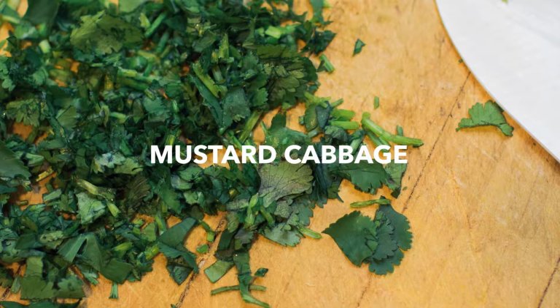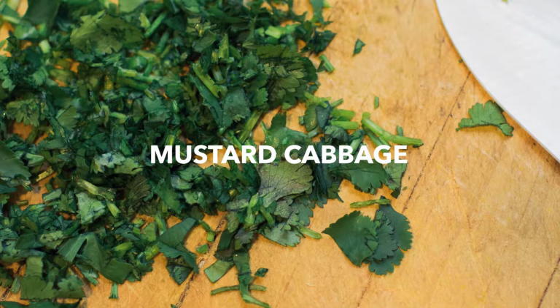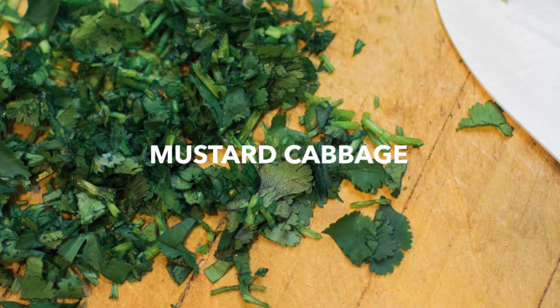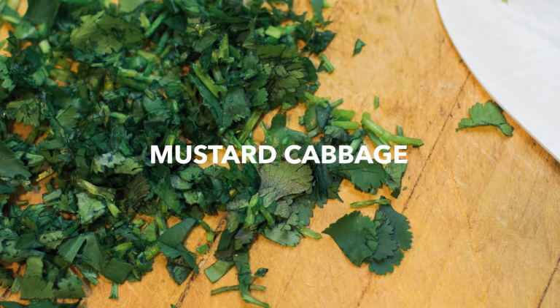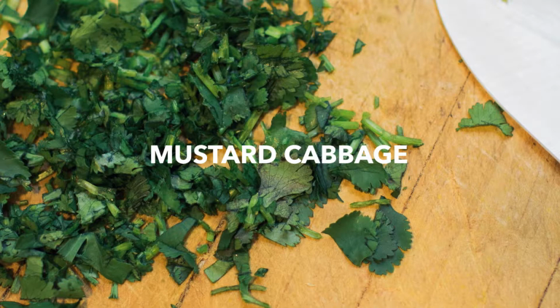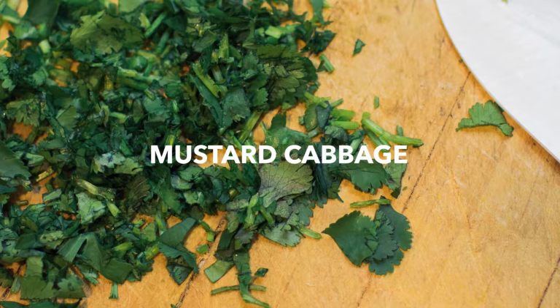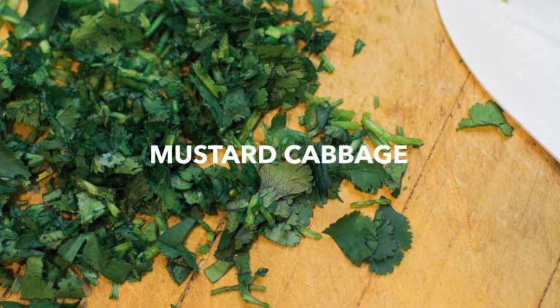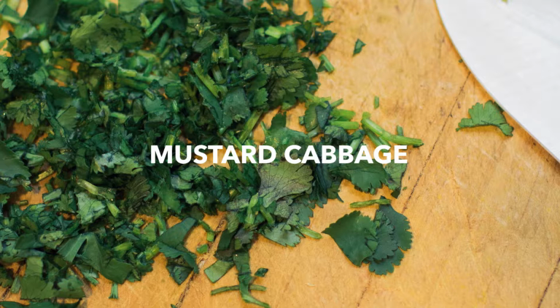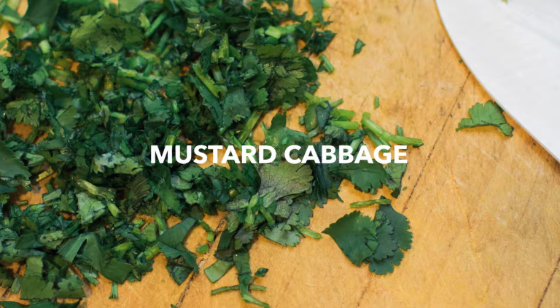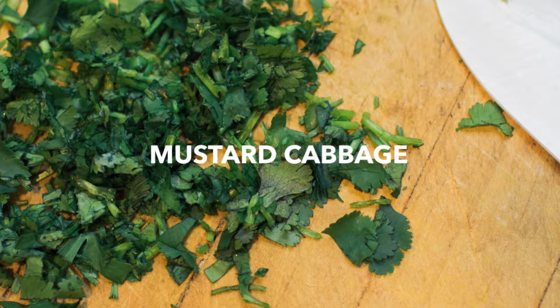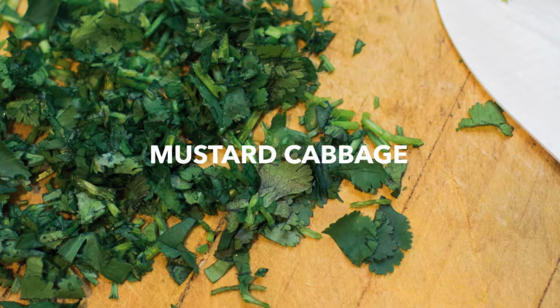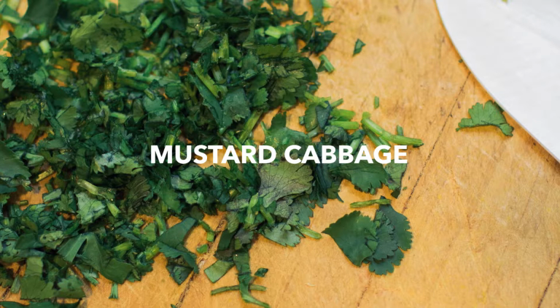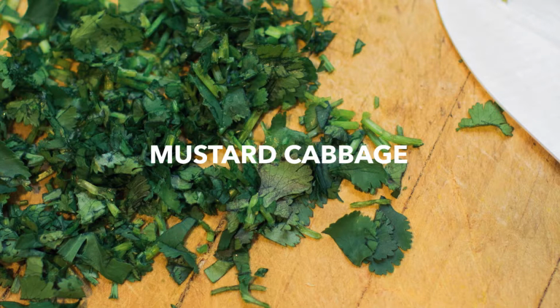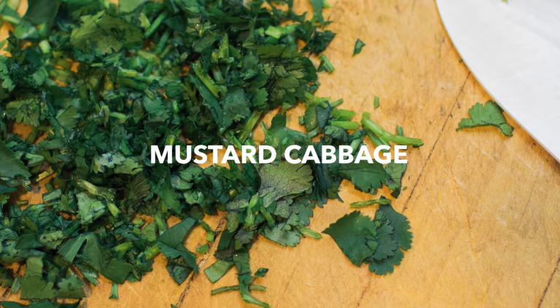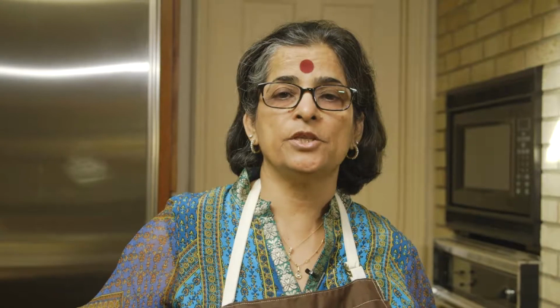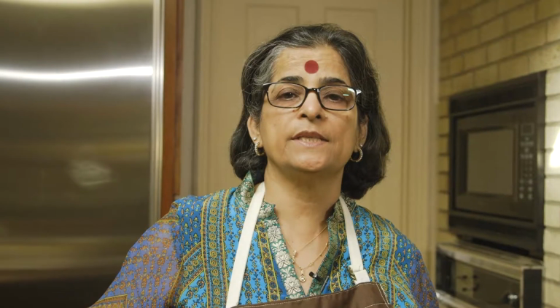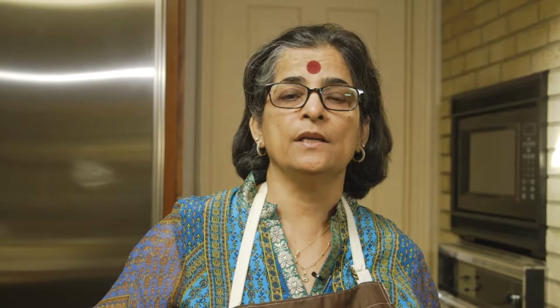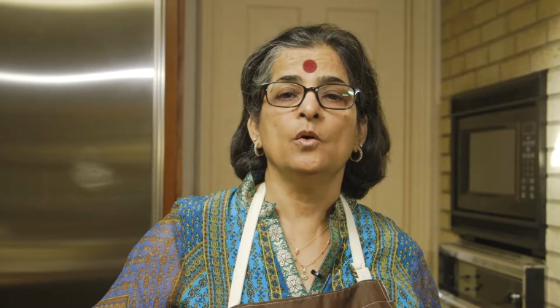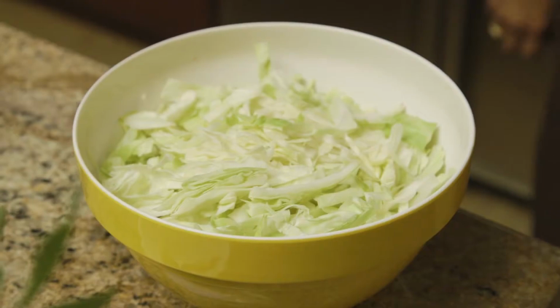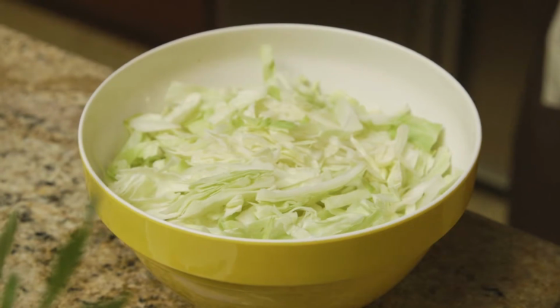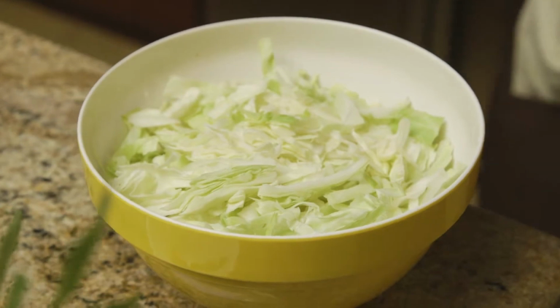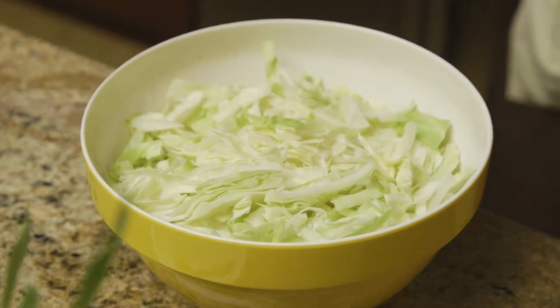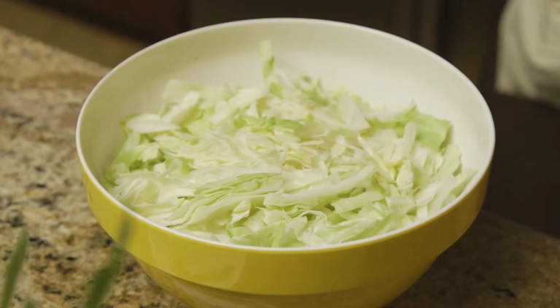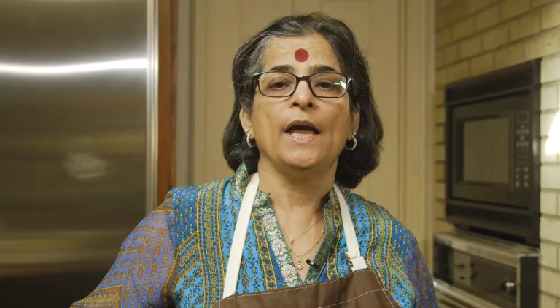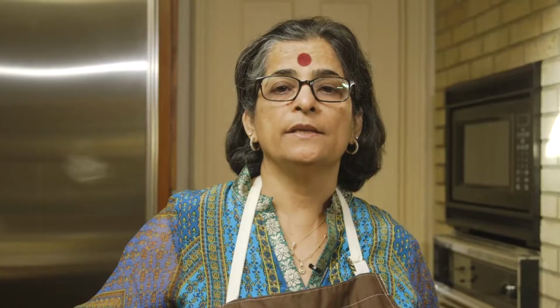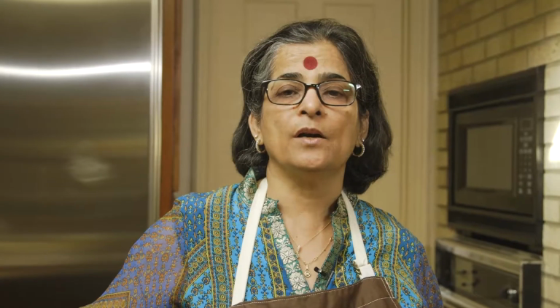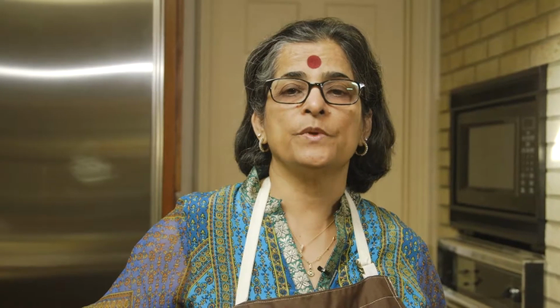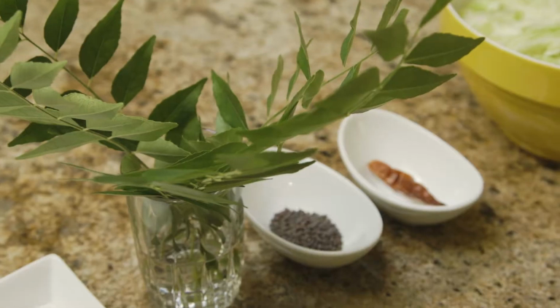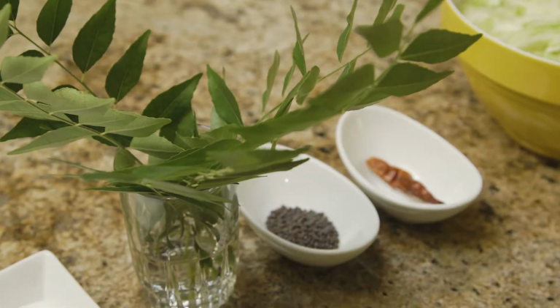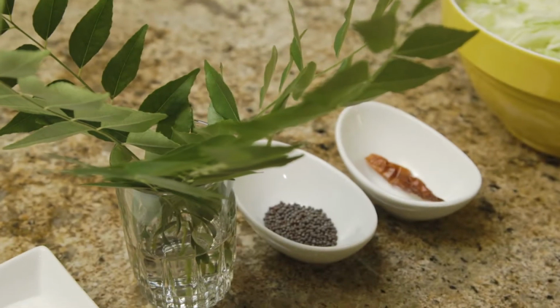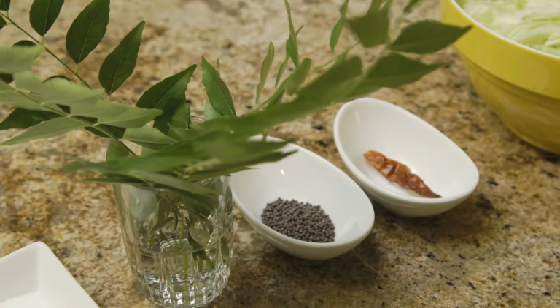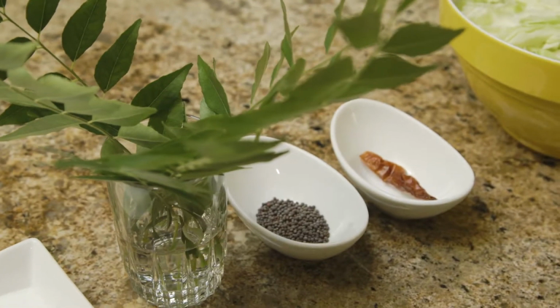Today we will be doing mustard cabbage. This is a very simple dish that is done with thinly sliced cabbage and garnished with mustard seeds and curry leaves.